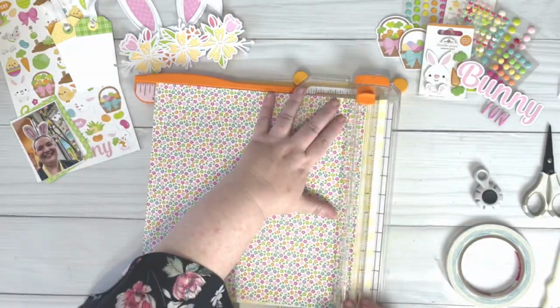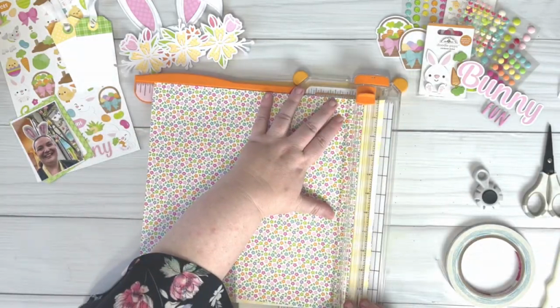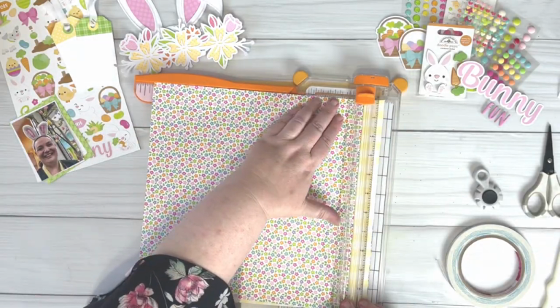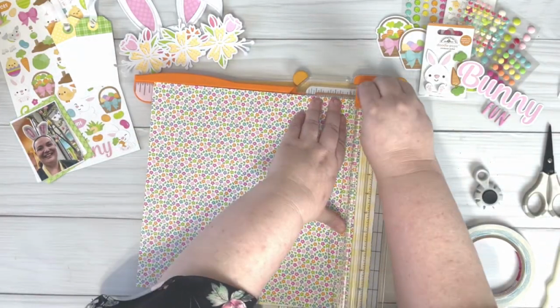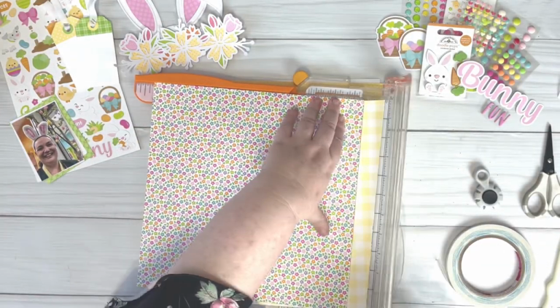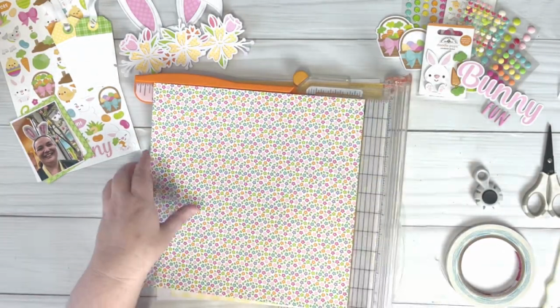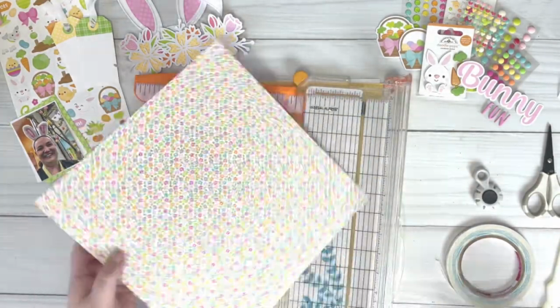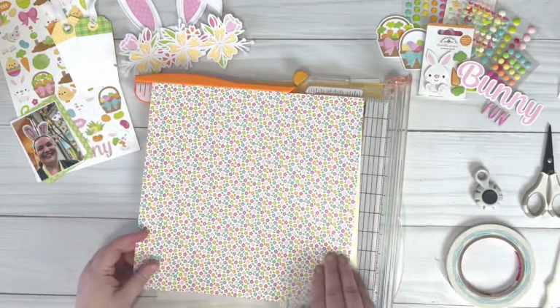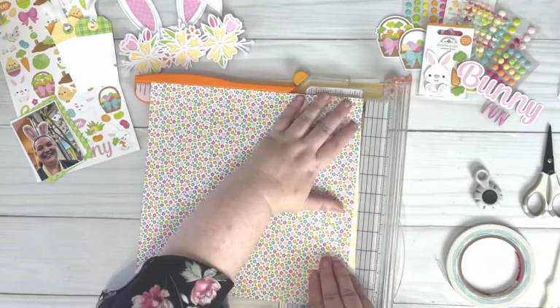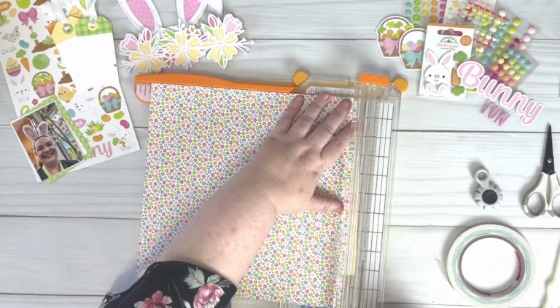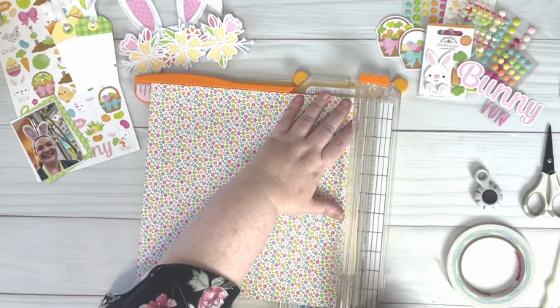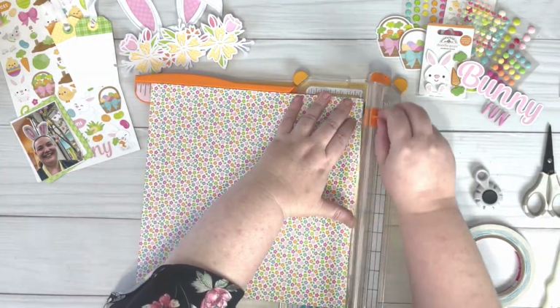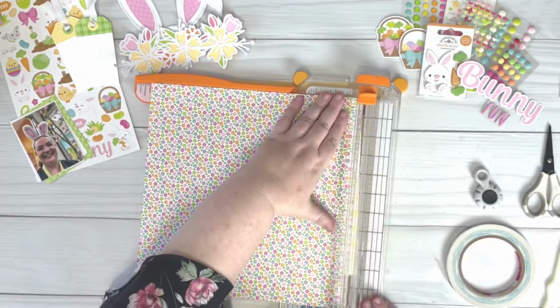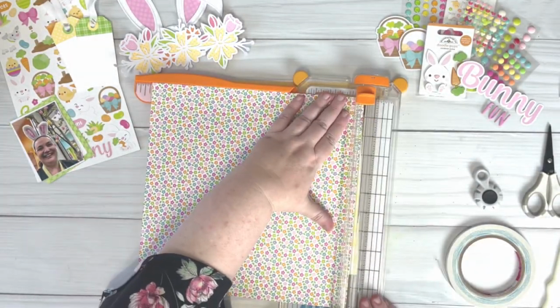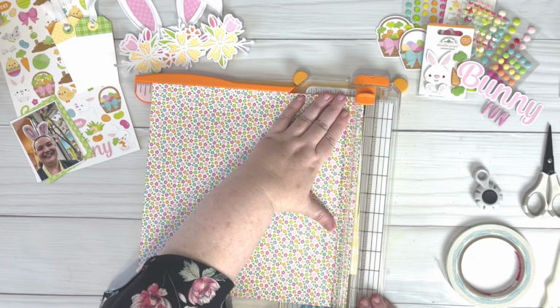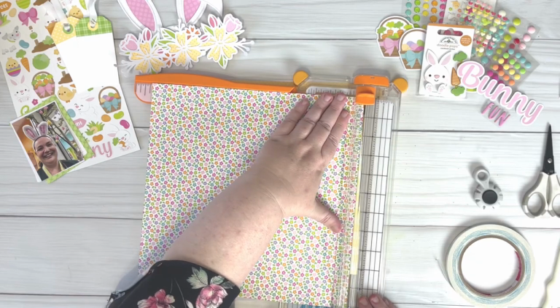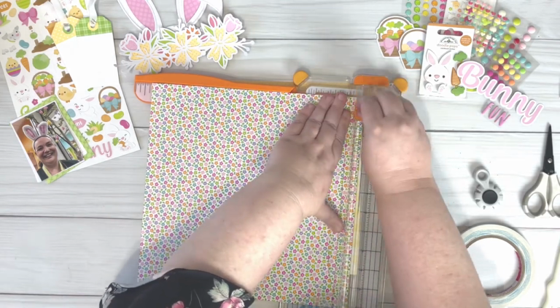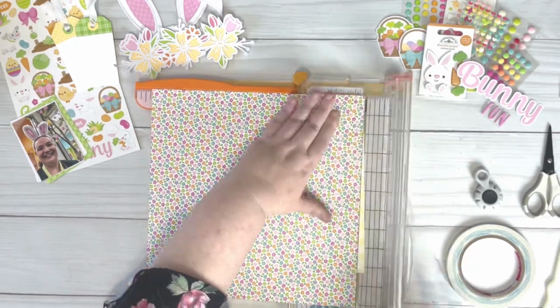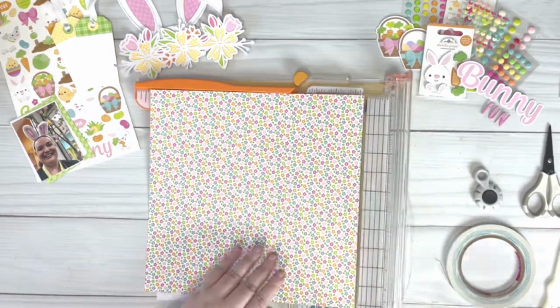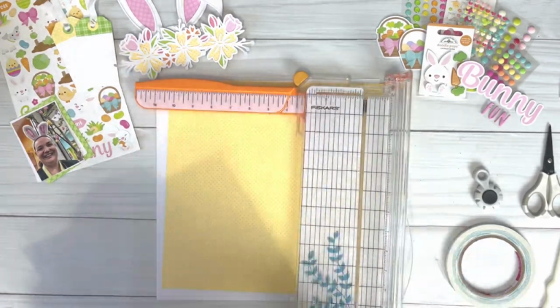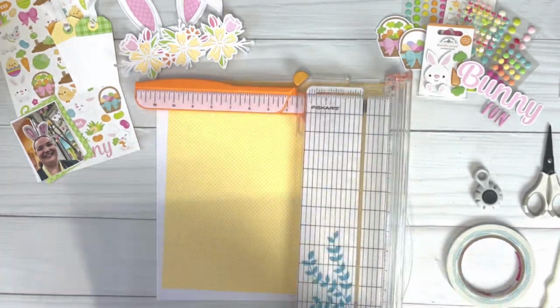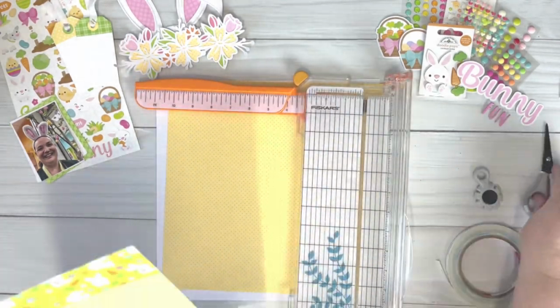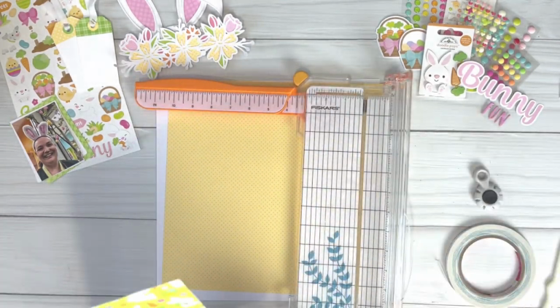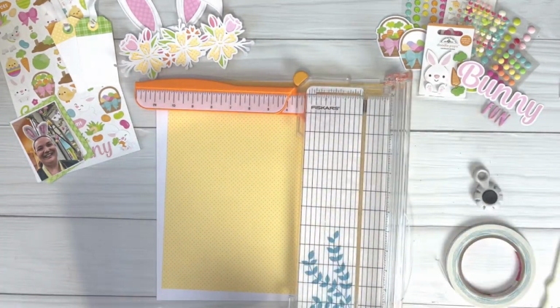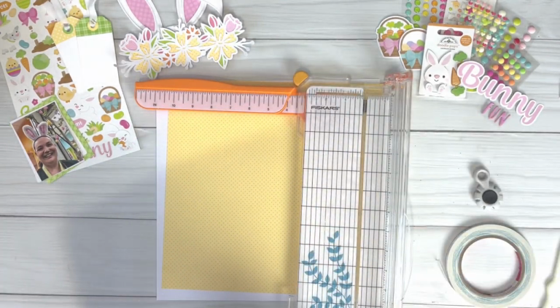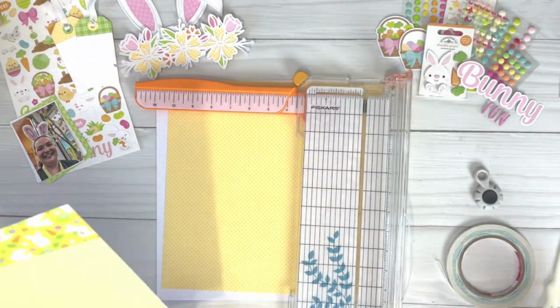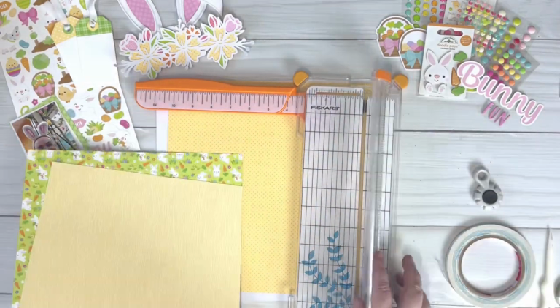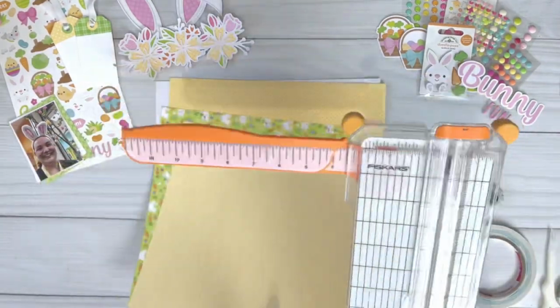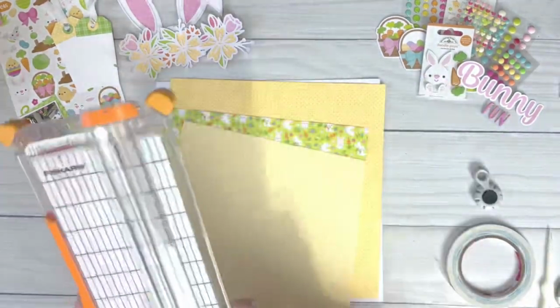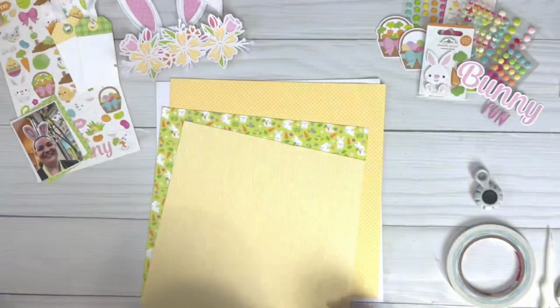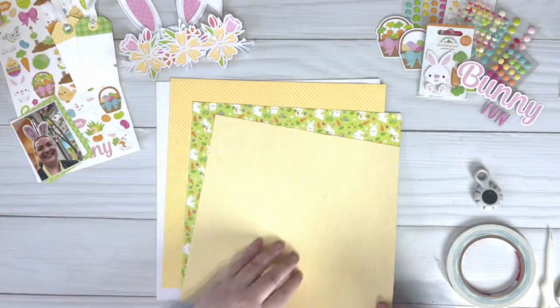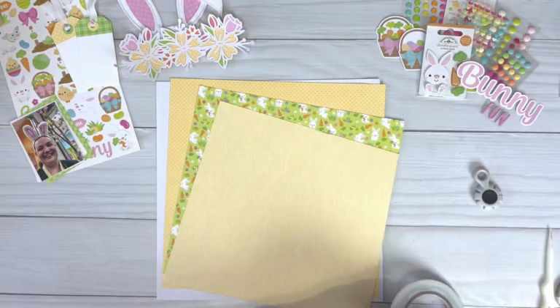I decided to angle the lemon wood grain paper before adhering it to the background, and I've then adhered the remaining layers of the background, distressing the edges between each layer.